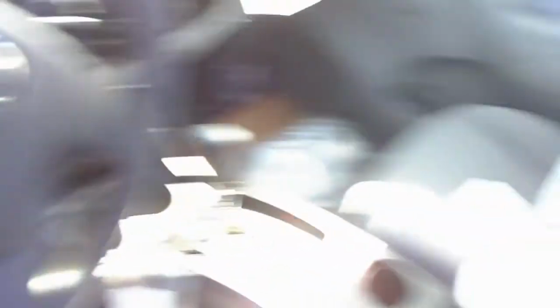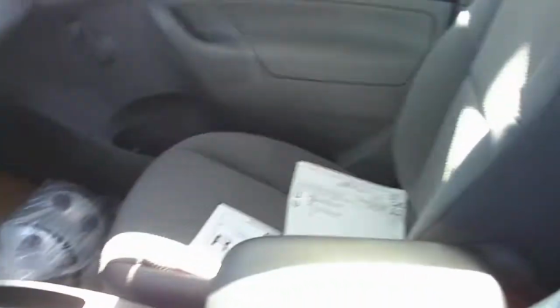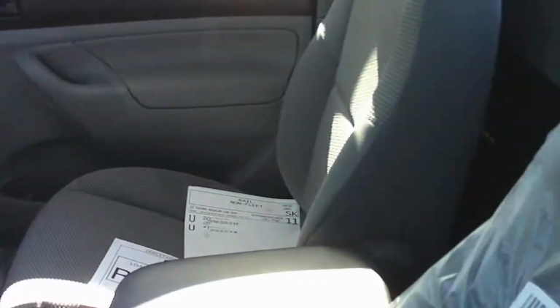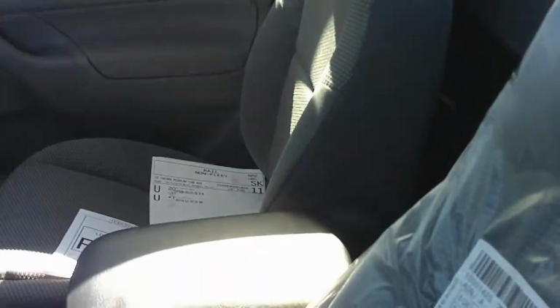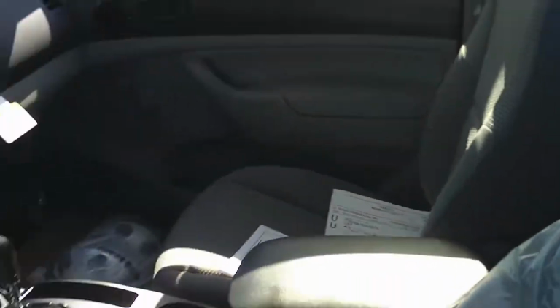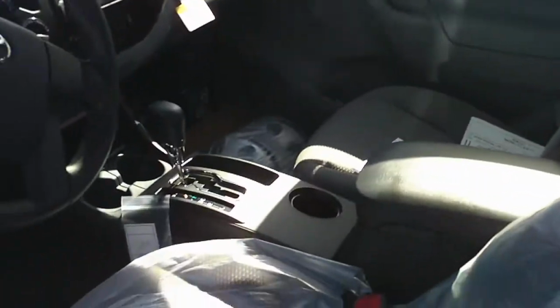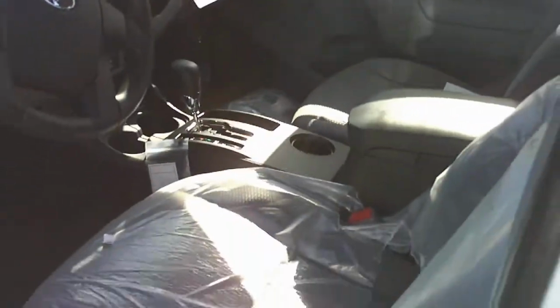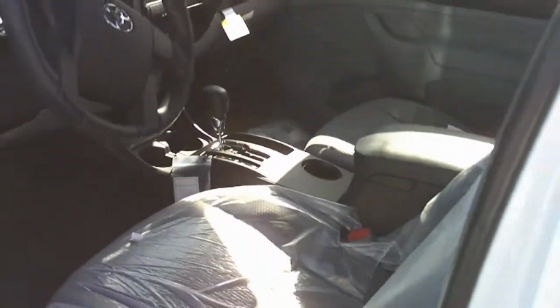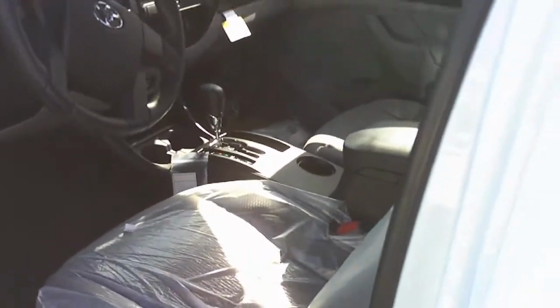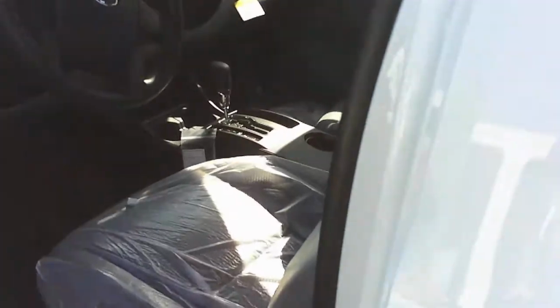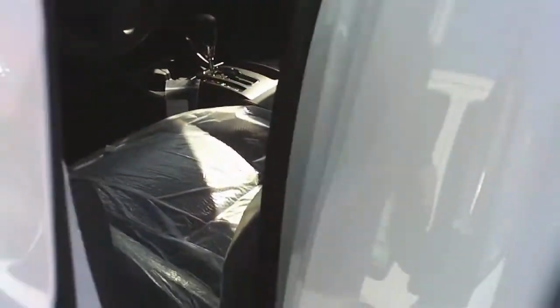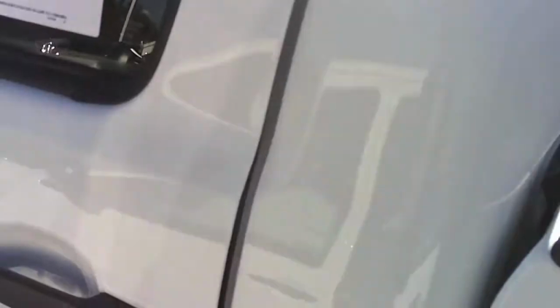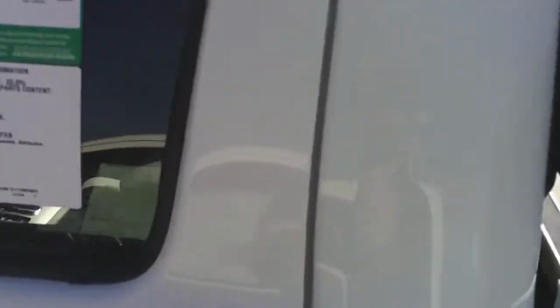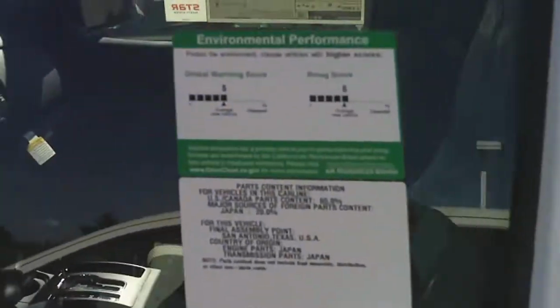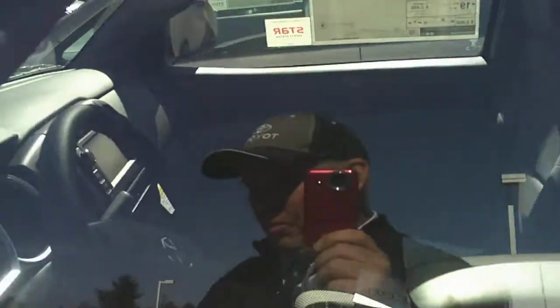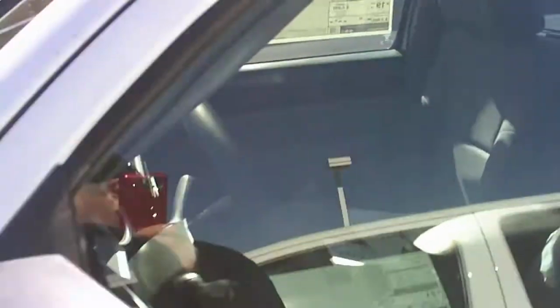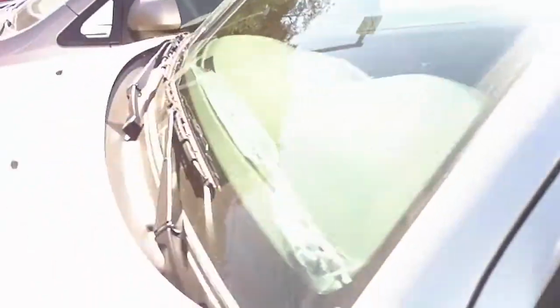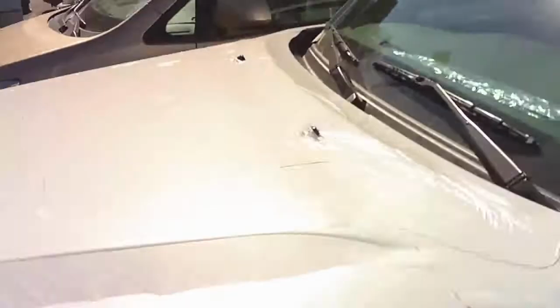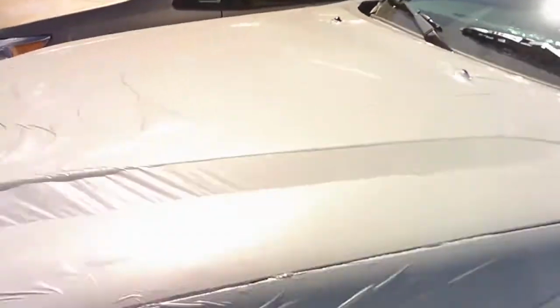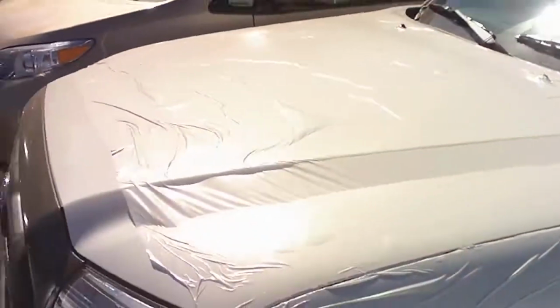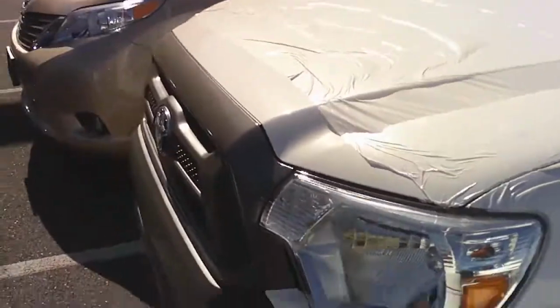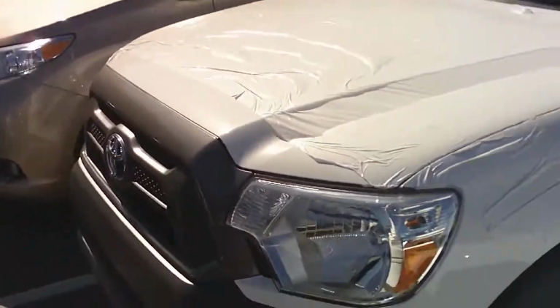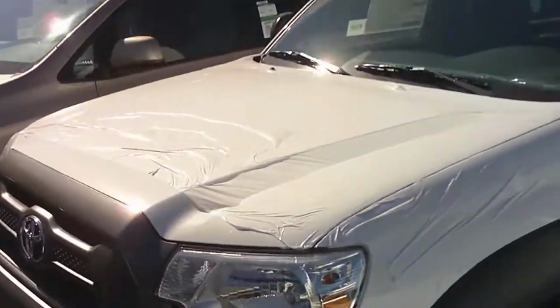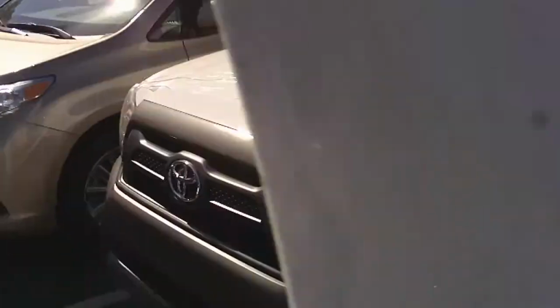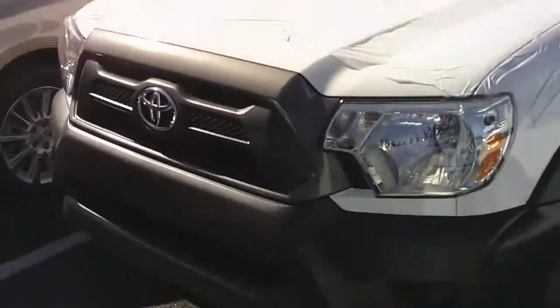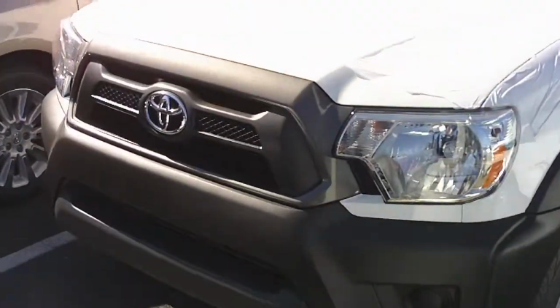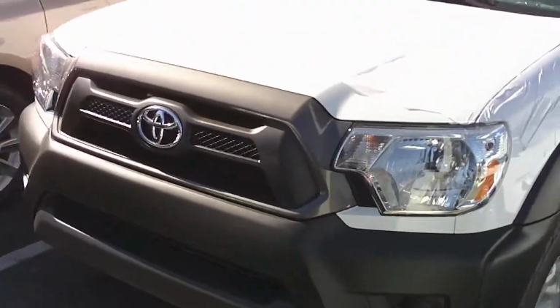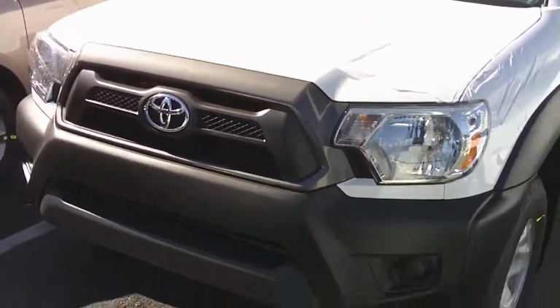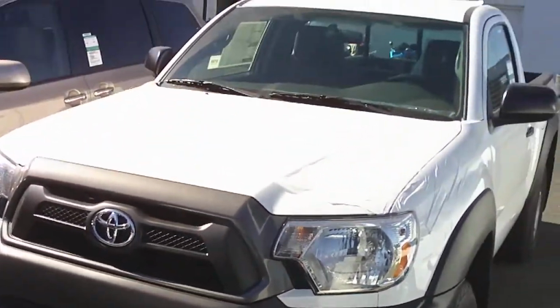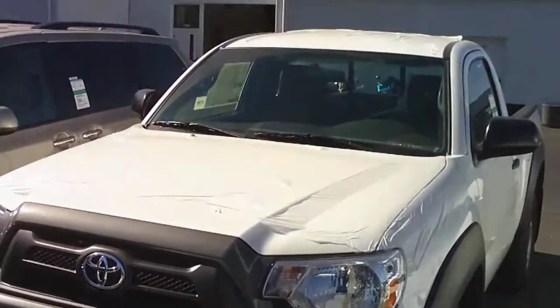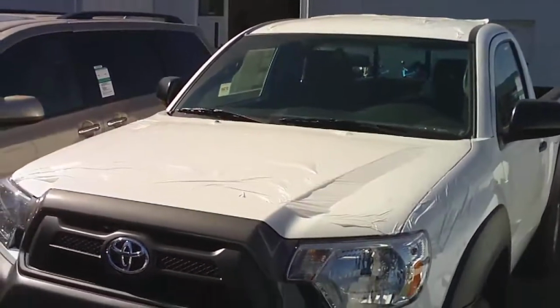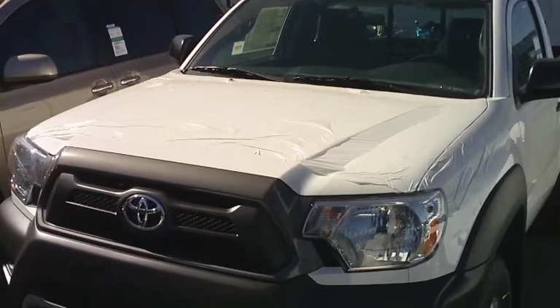And it is a single cab. So this is Andrew here, last on Toyota Tacoma. Please let me know if you have any questions. Thank you.